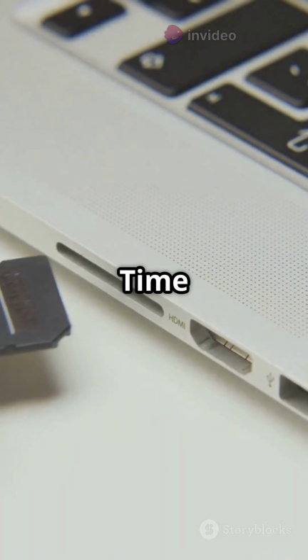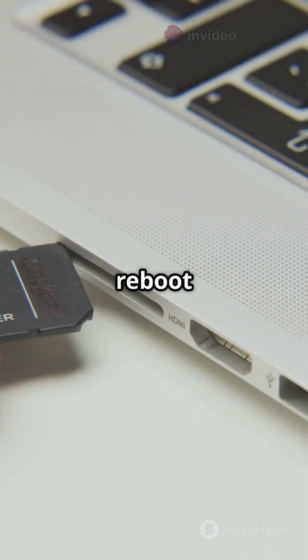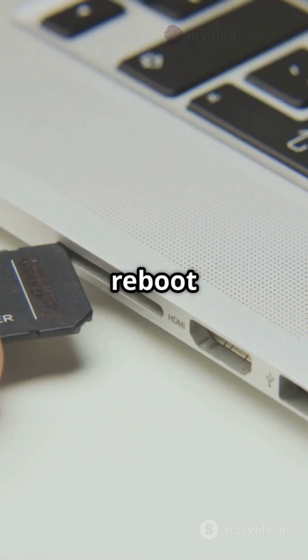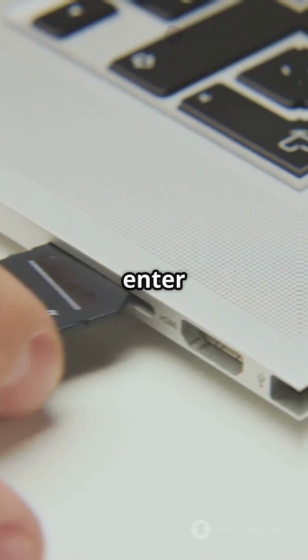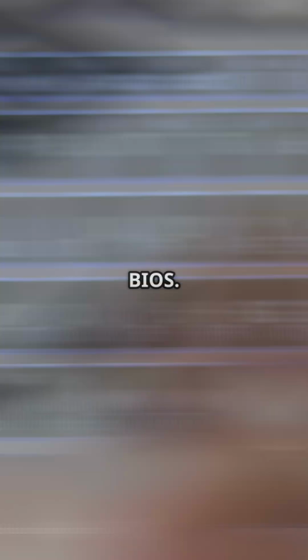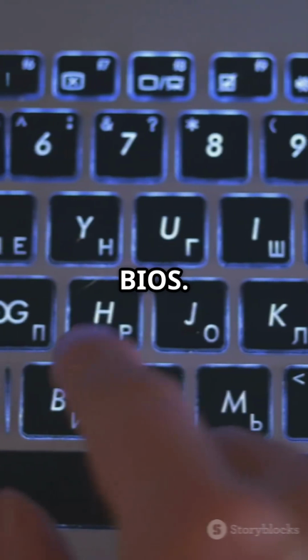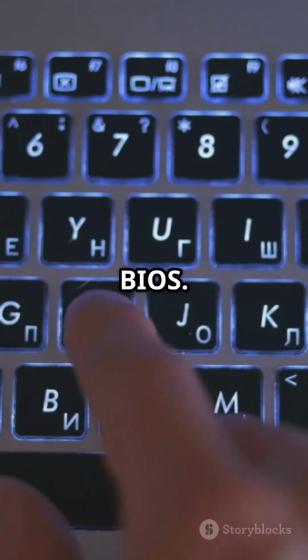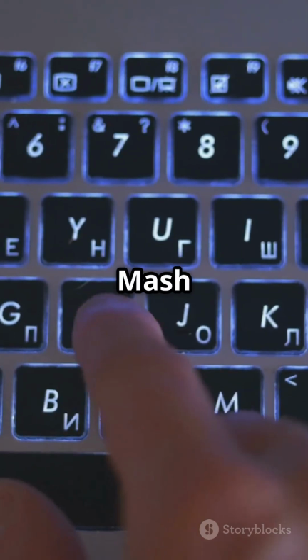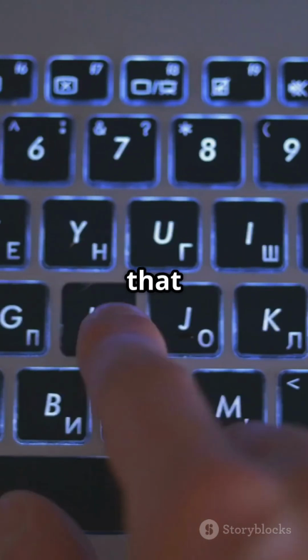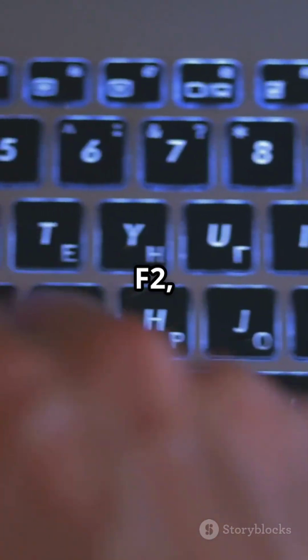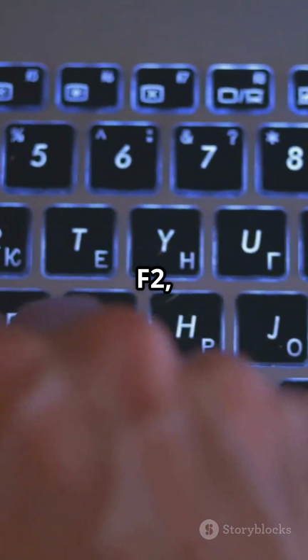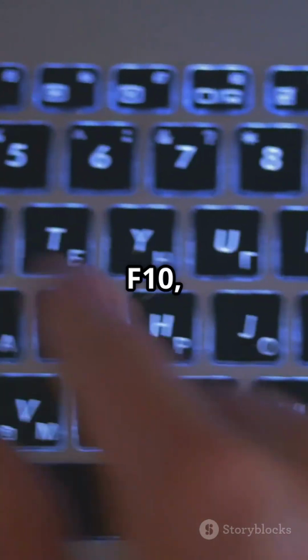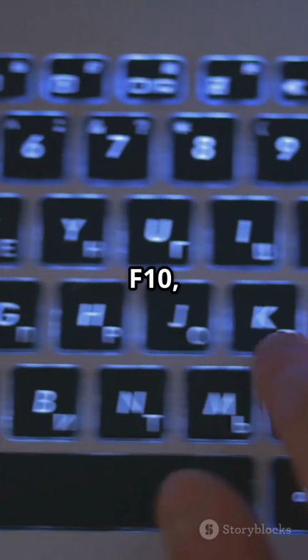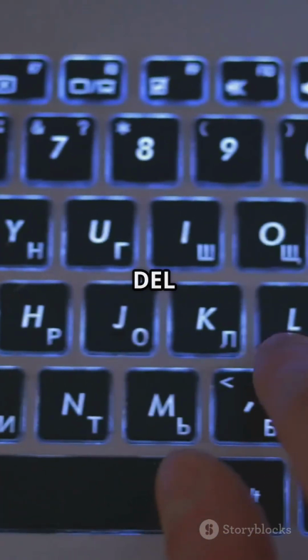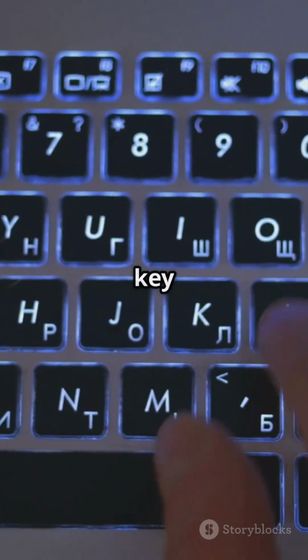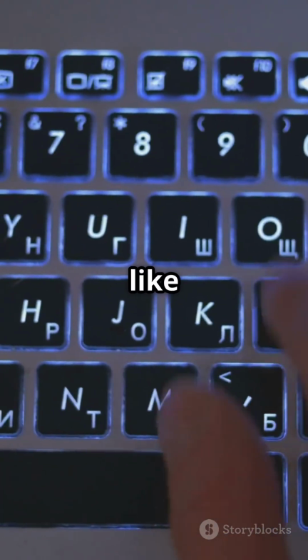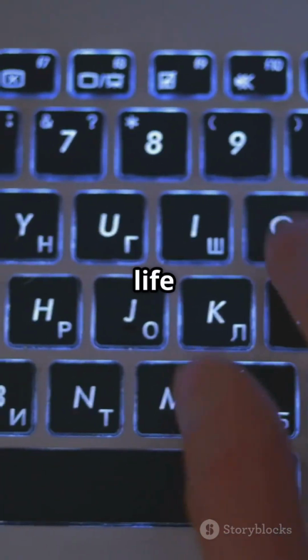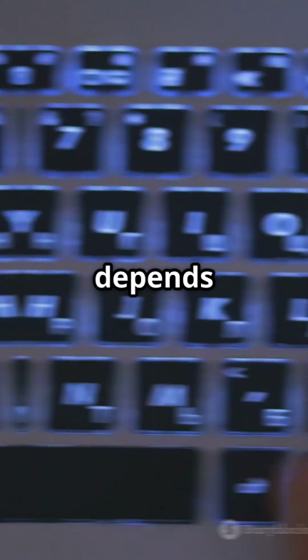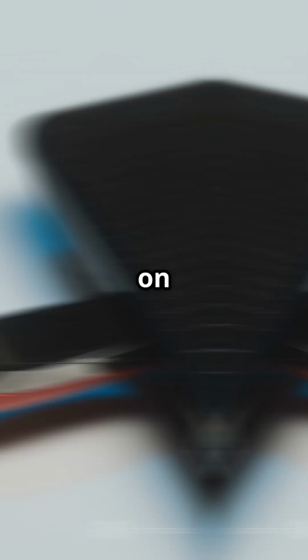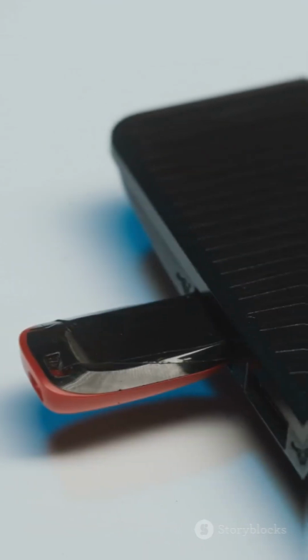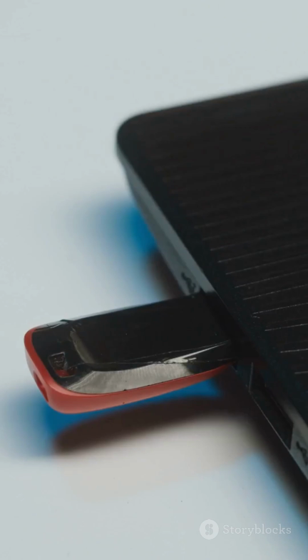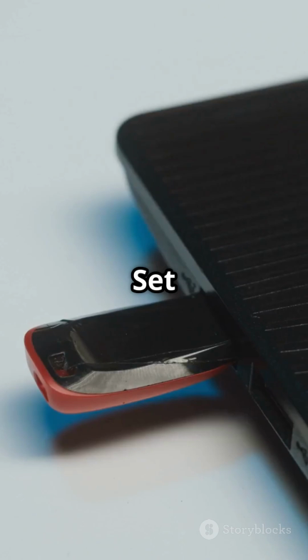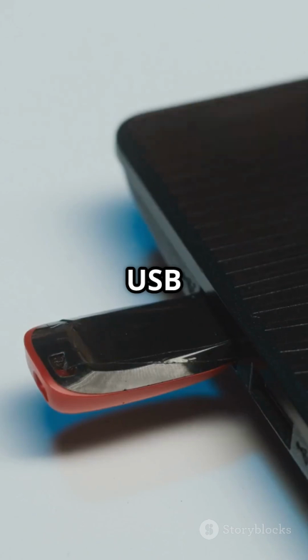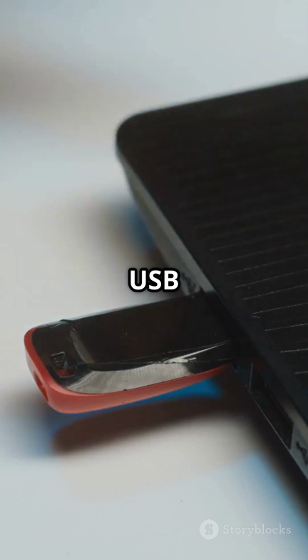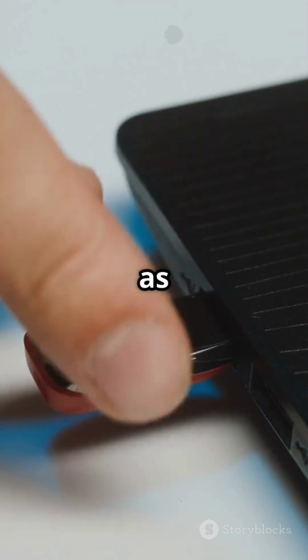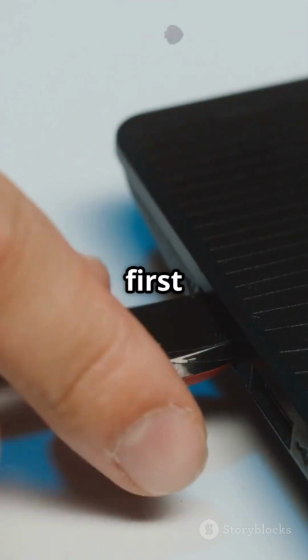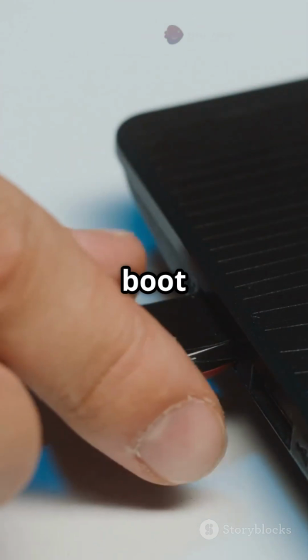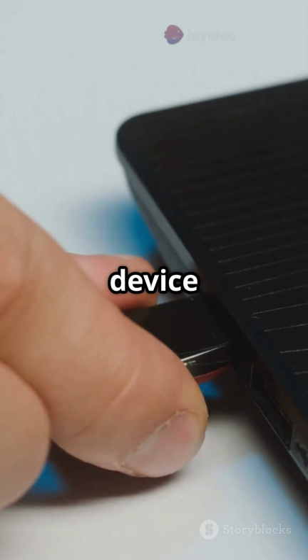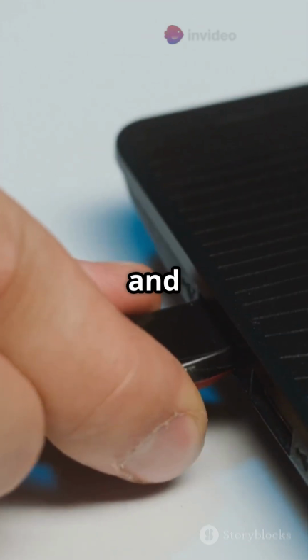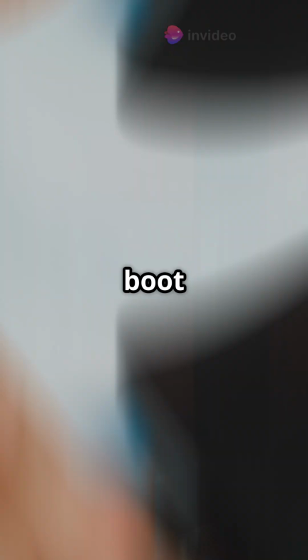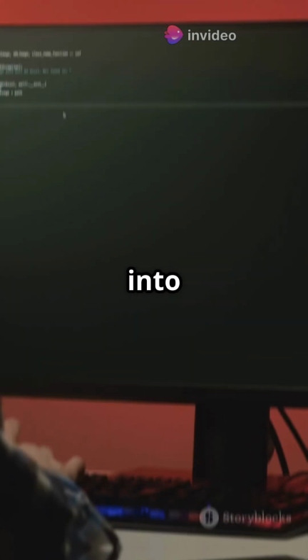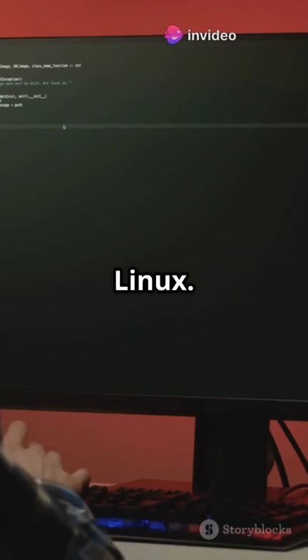Time to reboot and enter the BIOS. Mash that F2, F10, or Del key like your life depends on it. Set USB as the first boot device and boot into Linux.